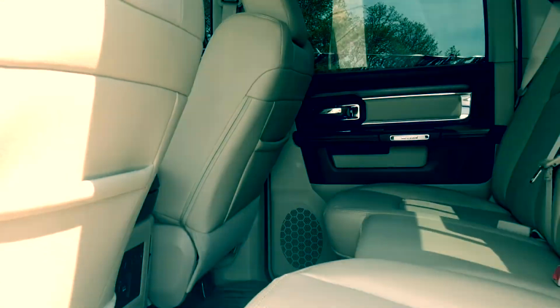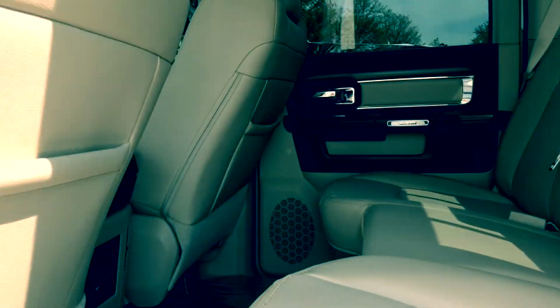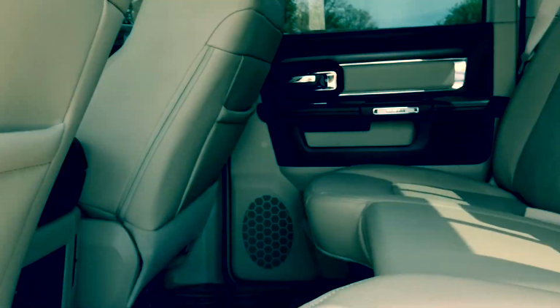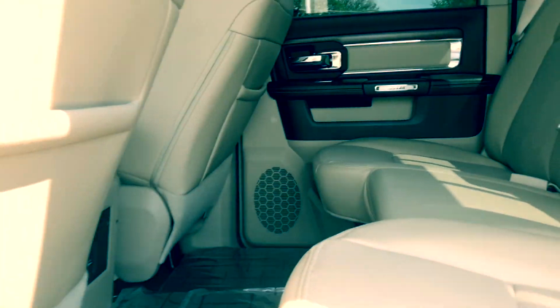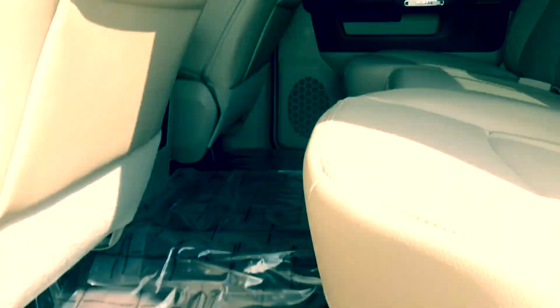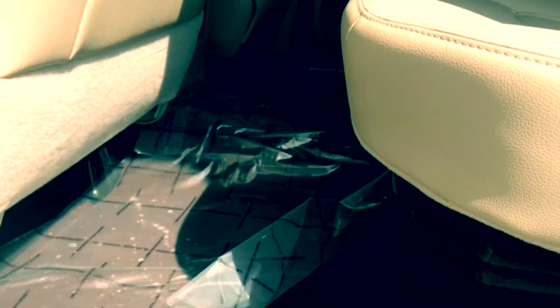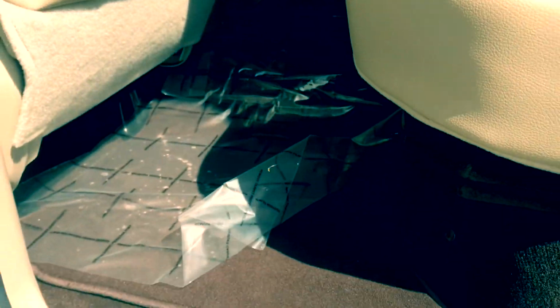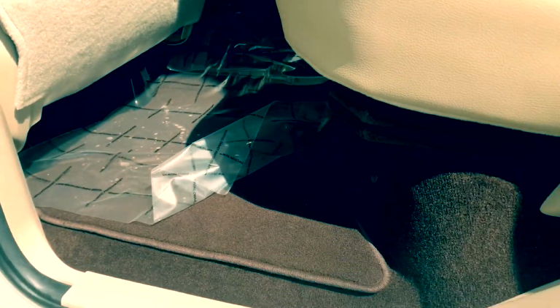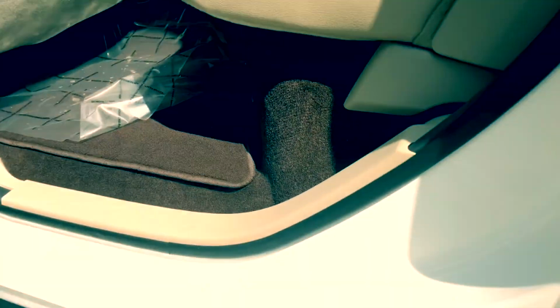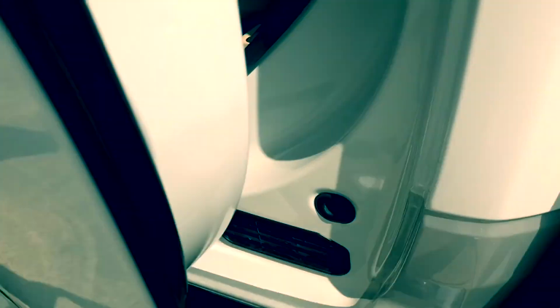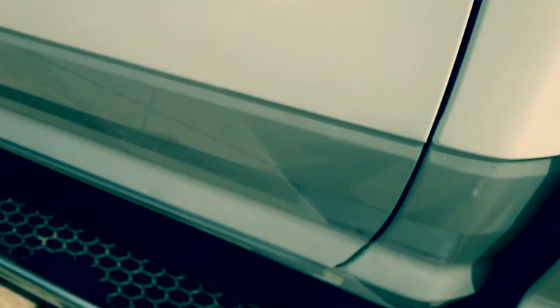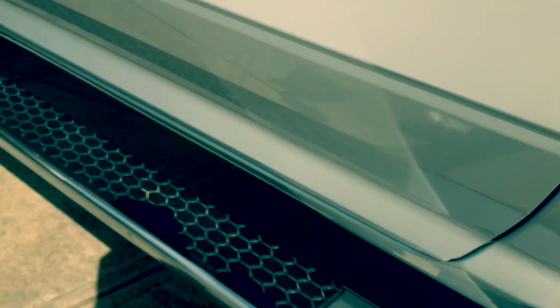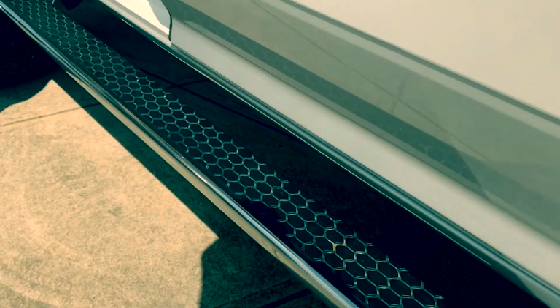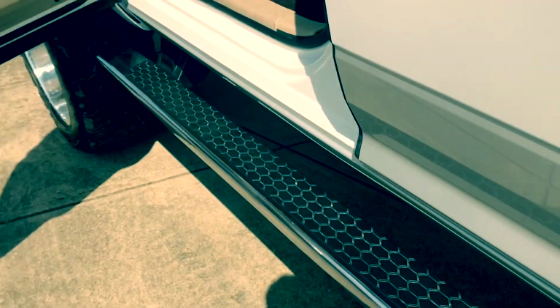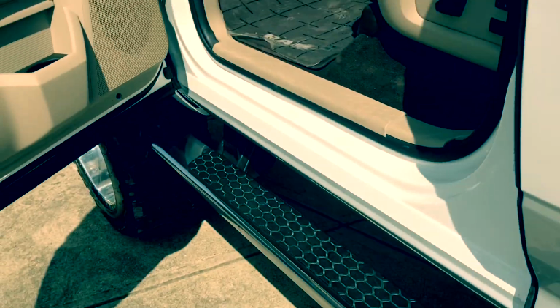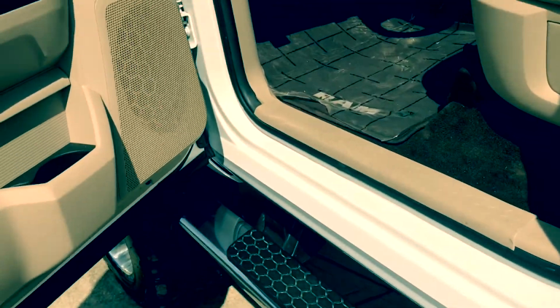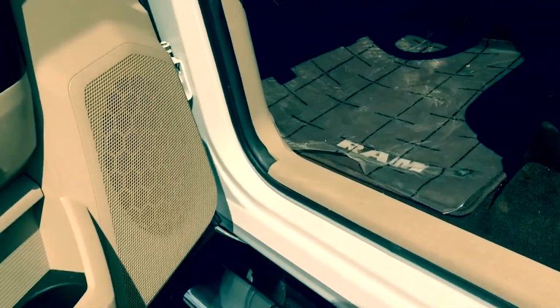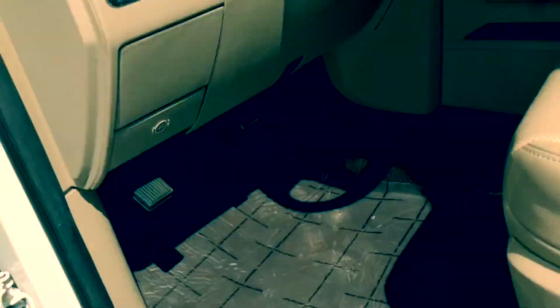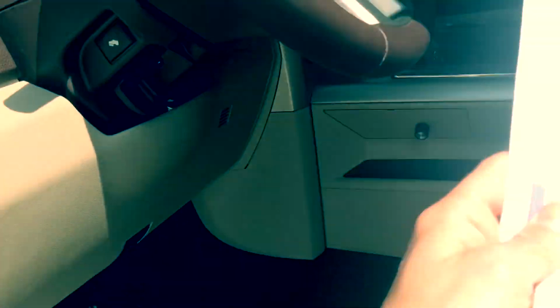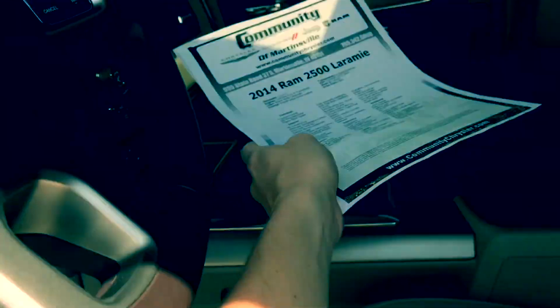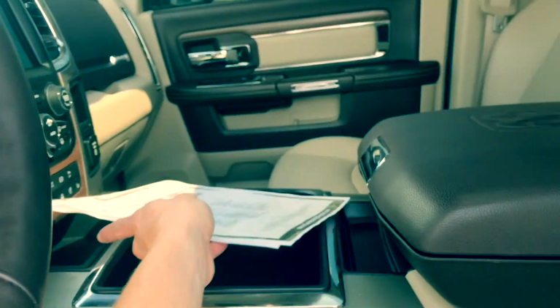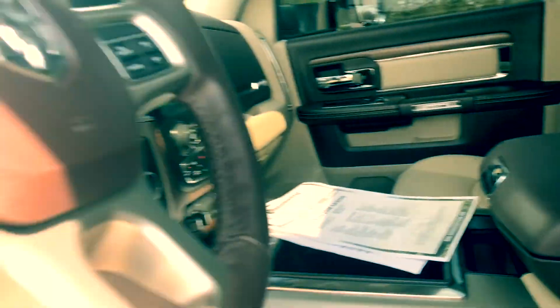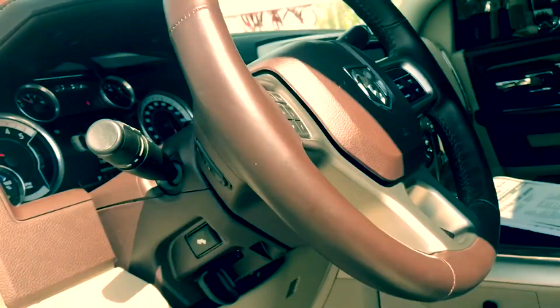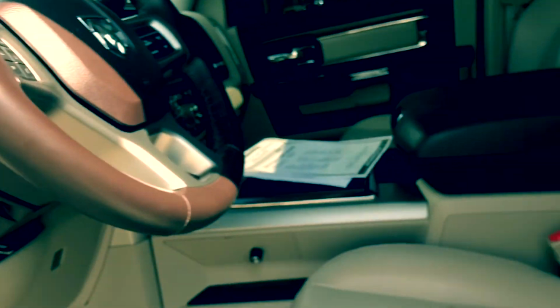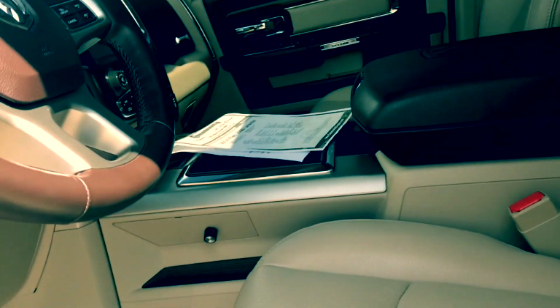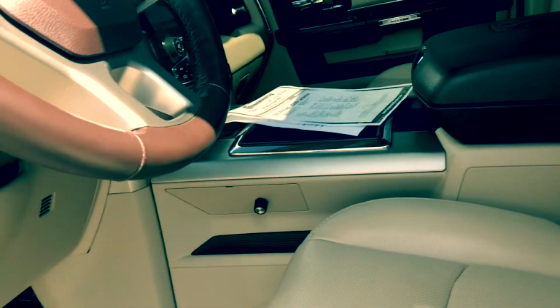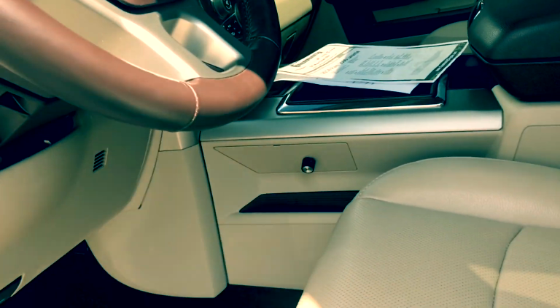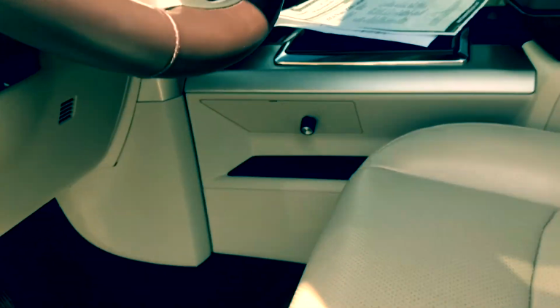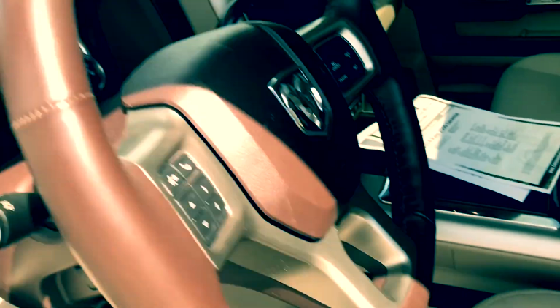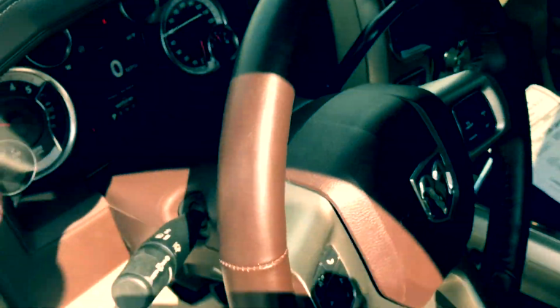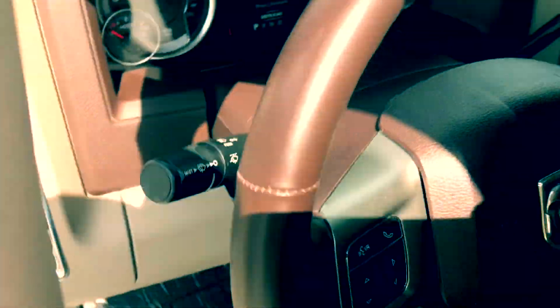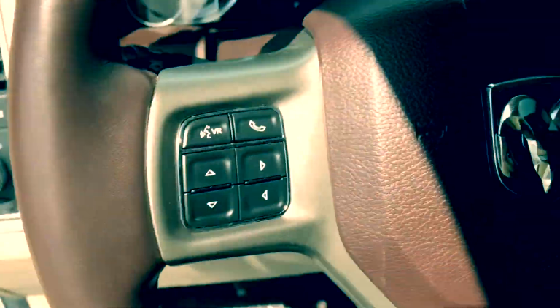Let's take a look up front. Got your running boards here — you're going to have to use those boards to step up. And I'm pretty tall, so it's pretty awesome.